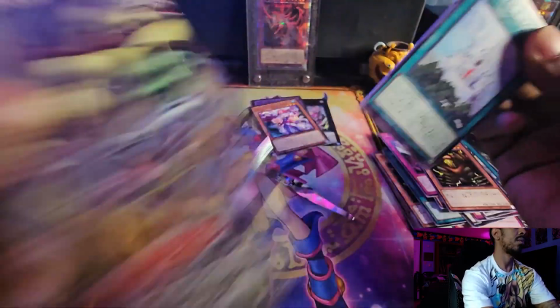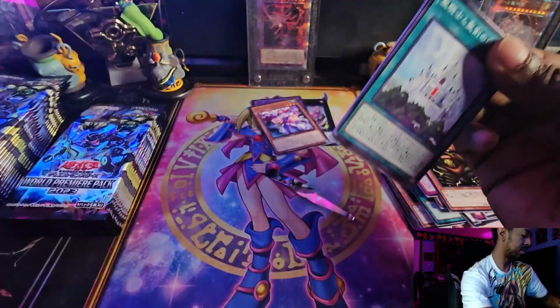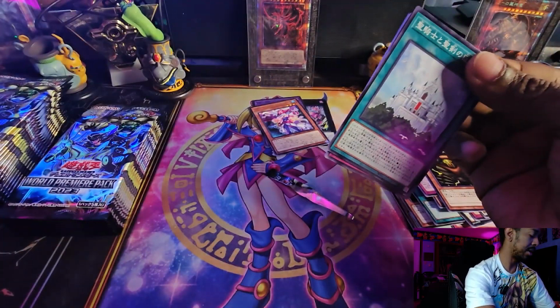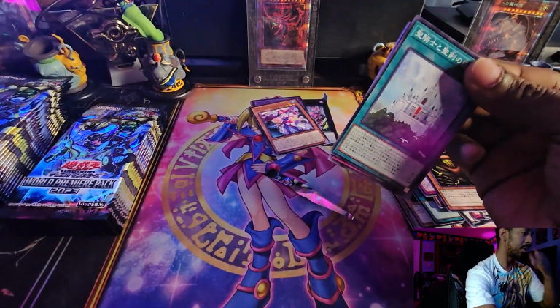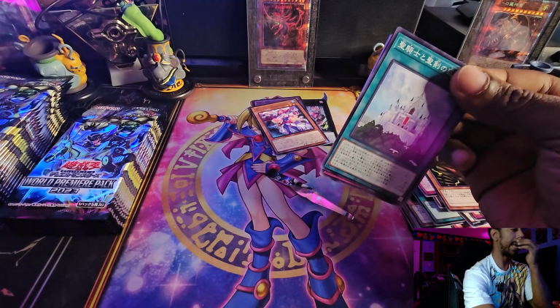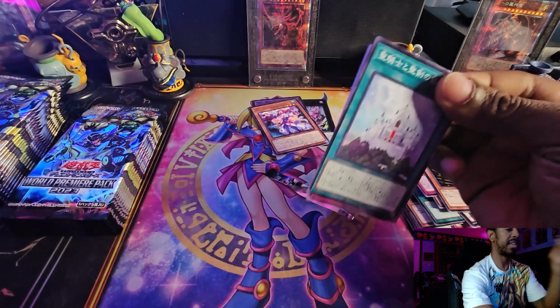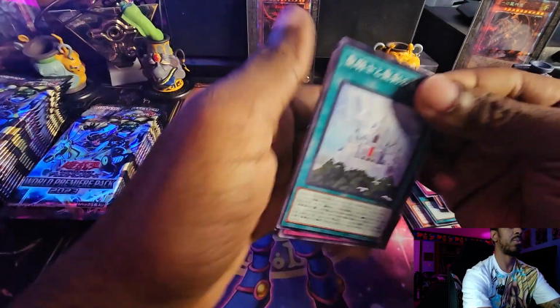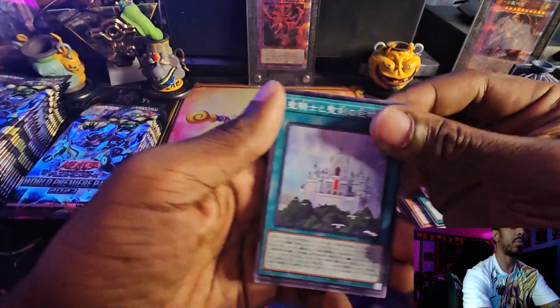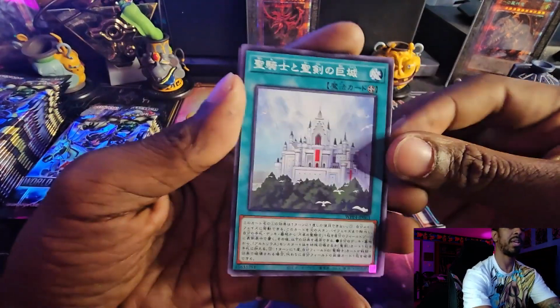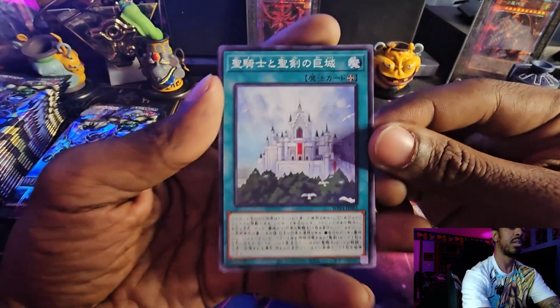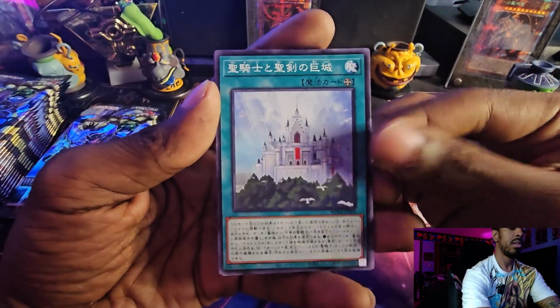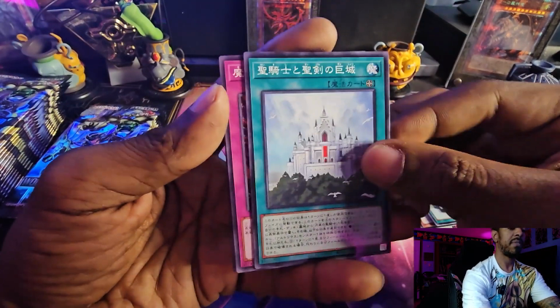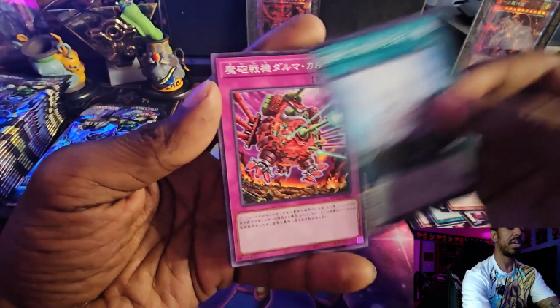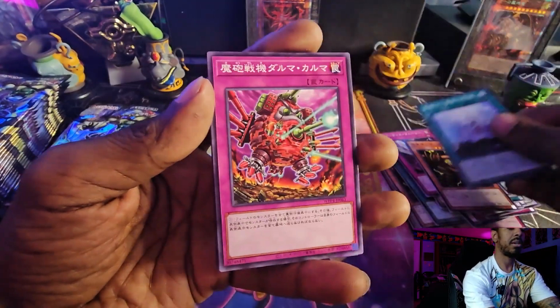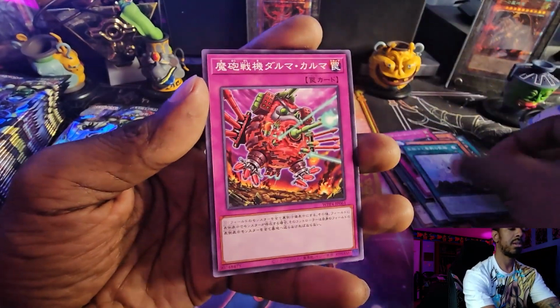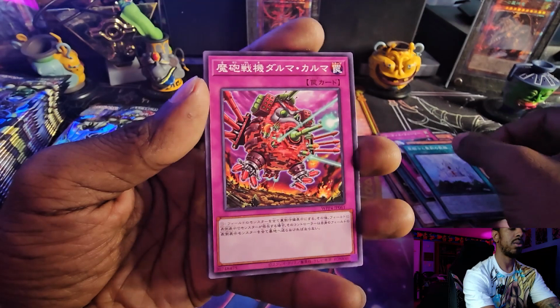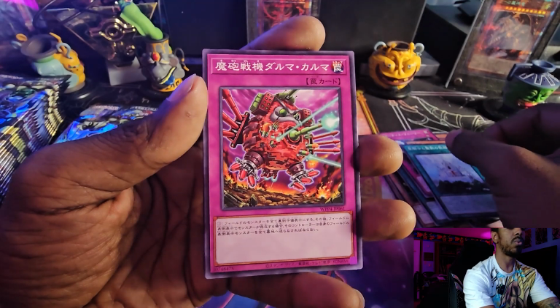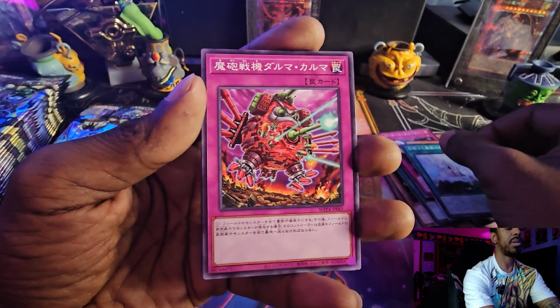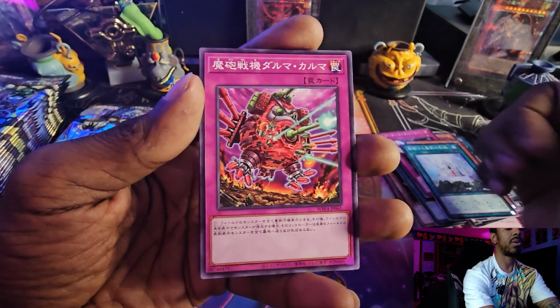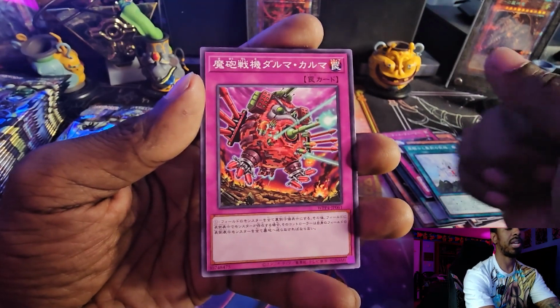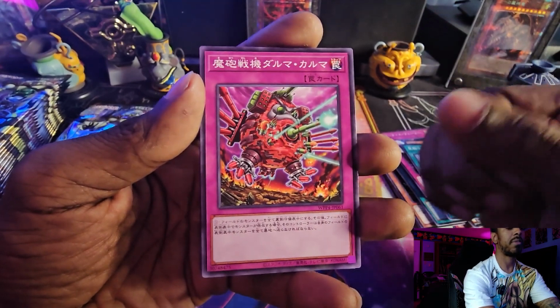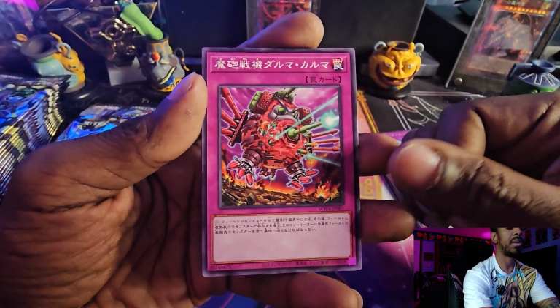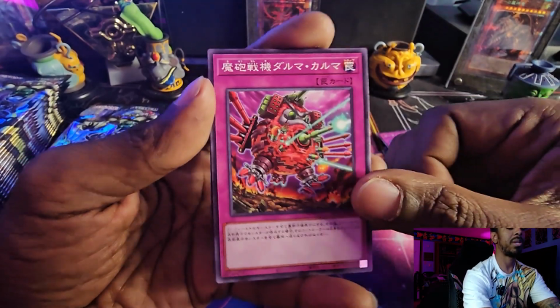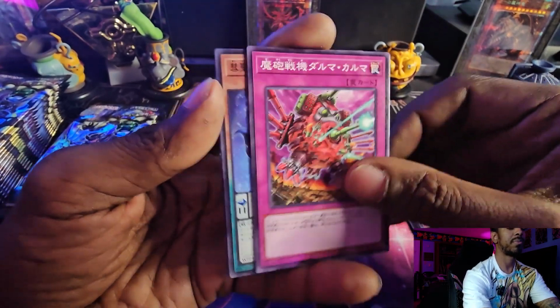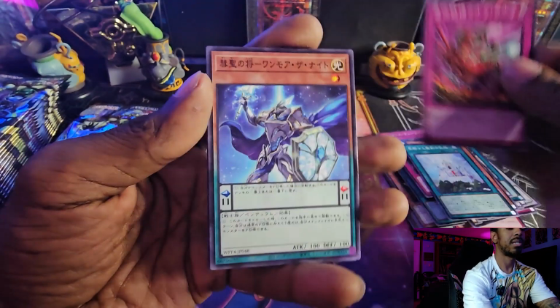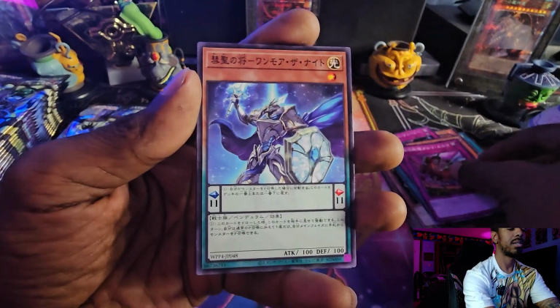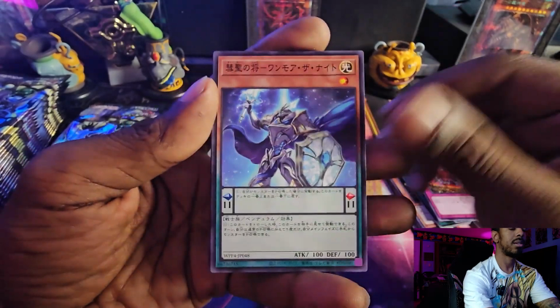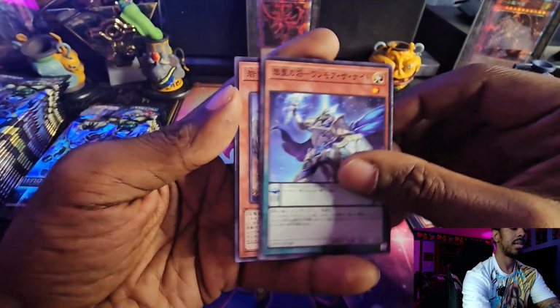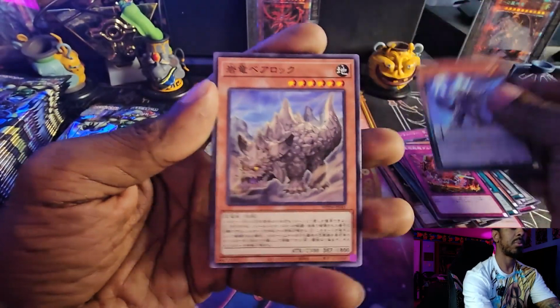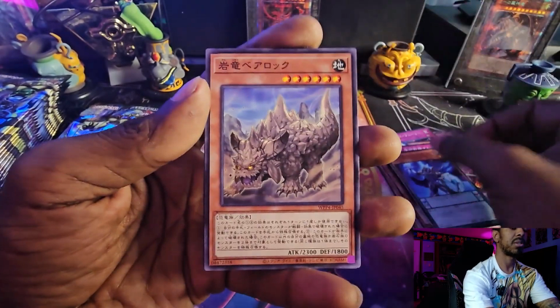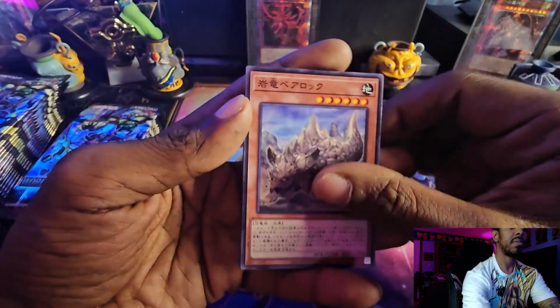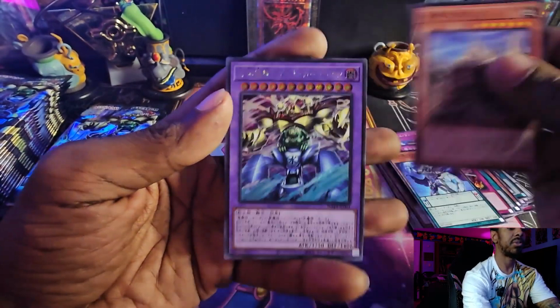Yeah, that's Gold Pride Captain — I can't remember the rest of her name. There's that field spell again. I know the name of this card too and I can't remember it right now either. I need to remember most of these cards. Either that, or I need to learn Japanese.